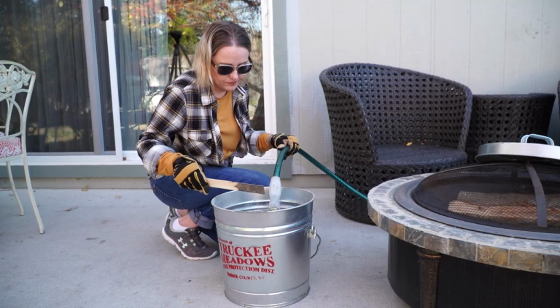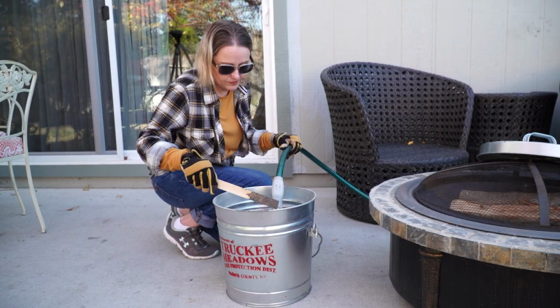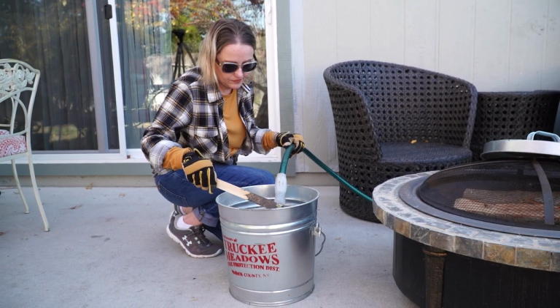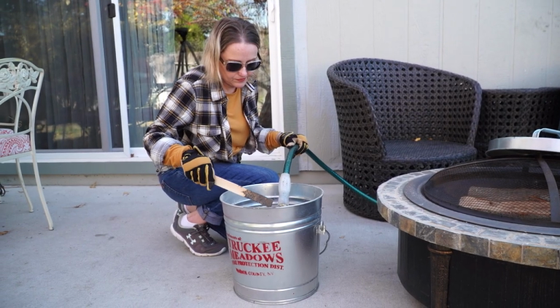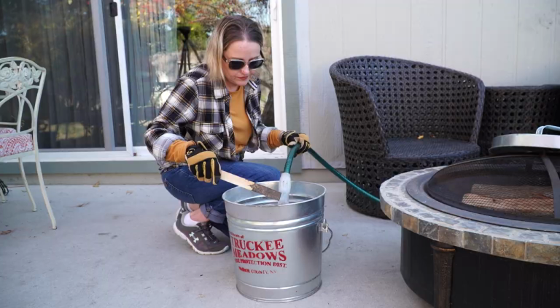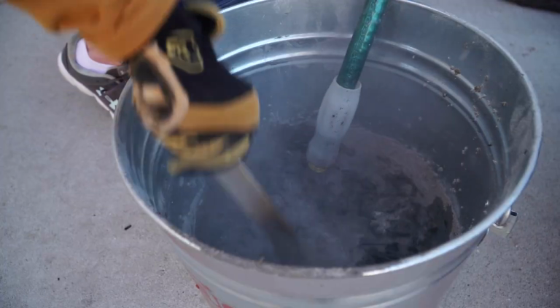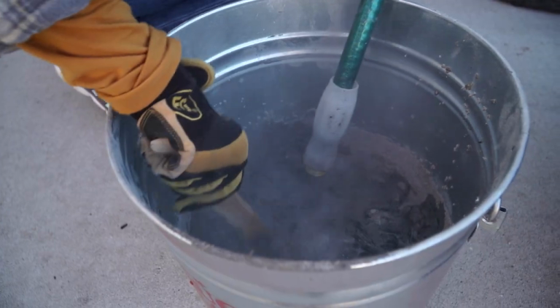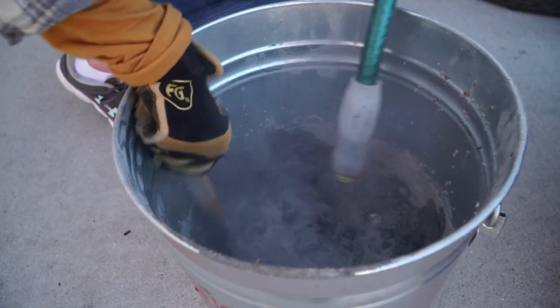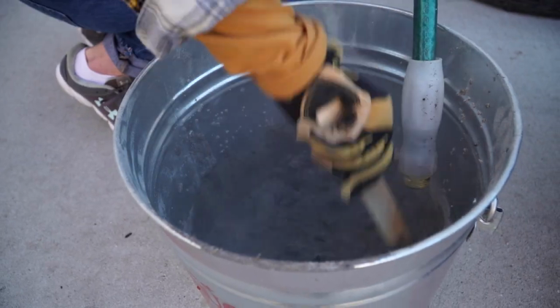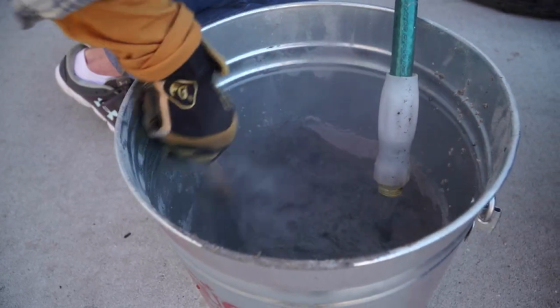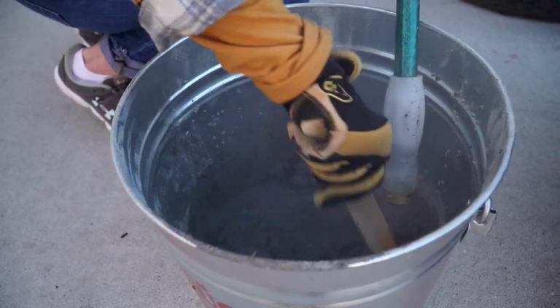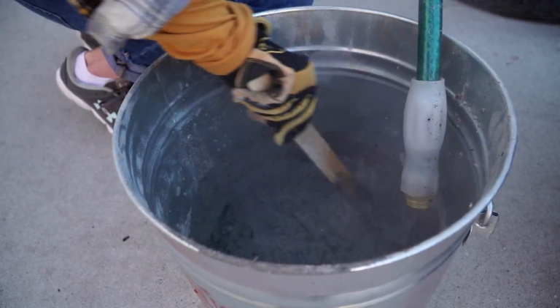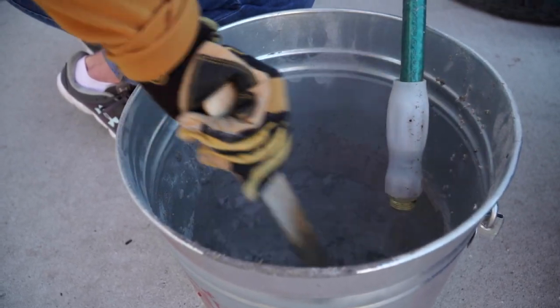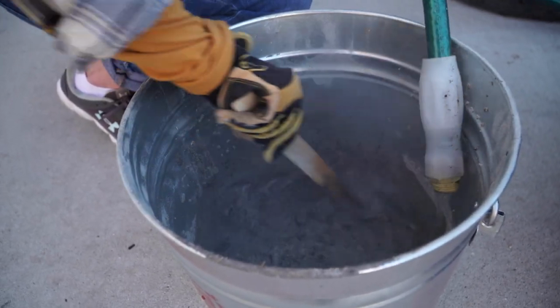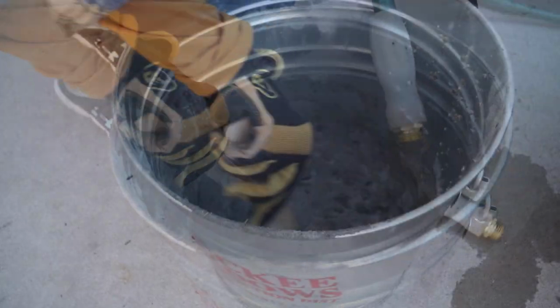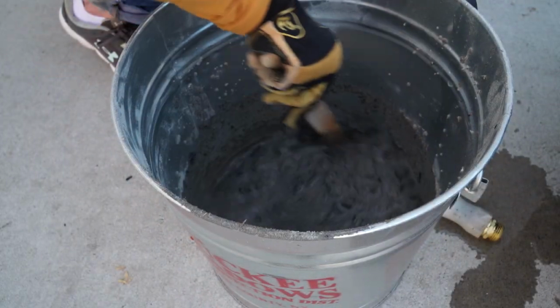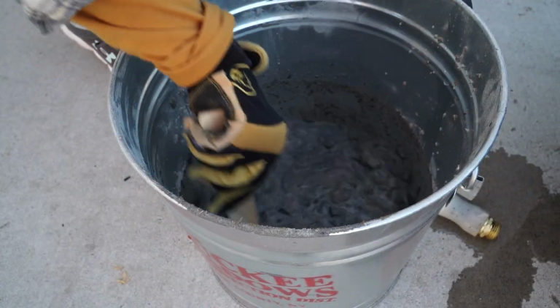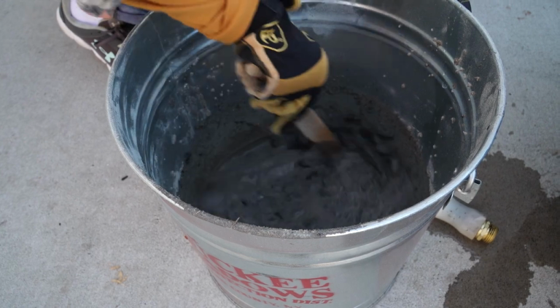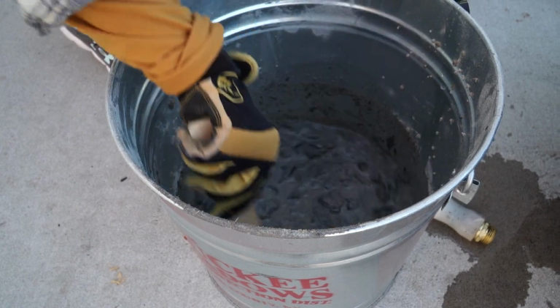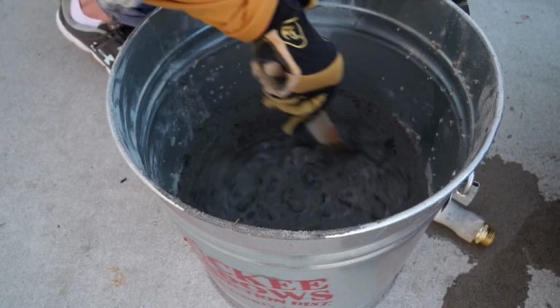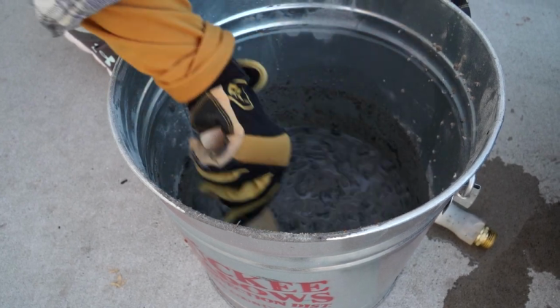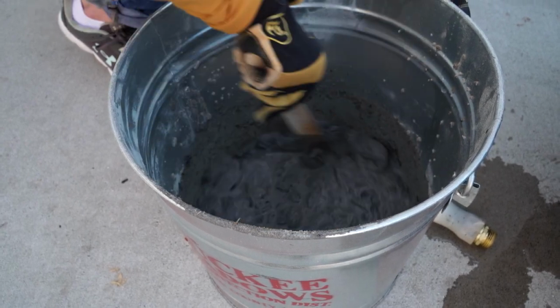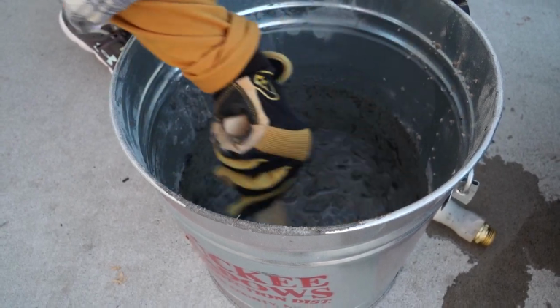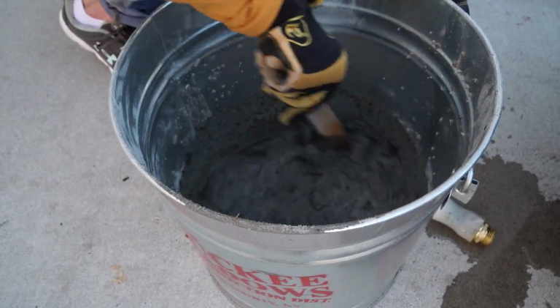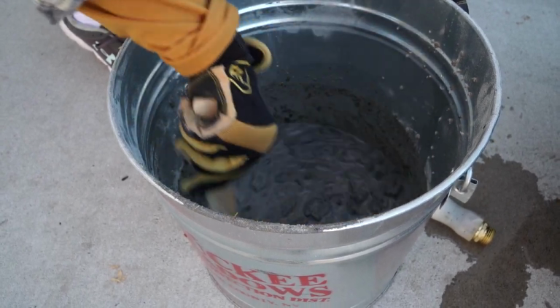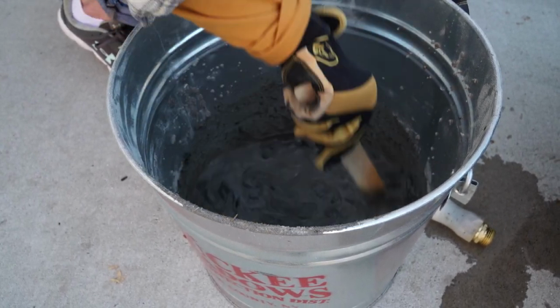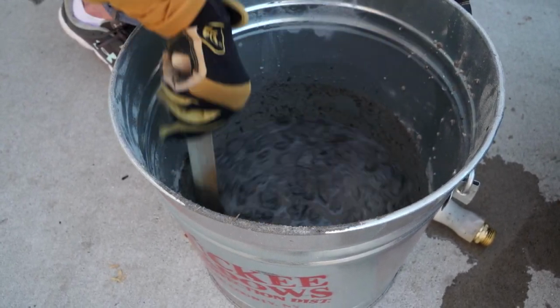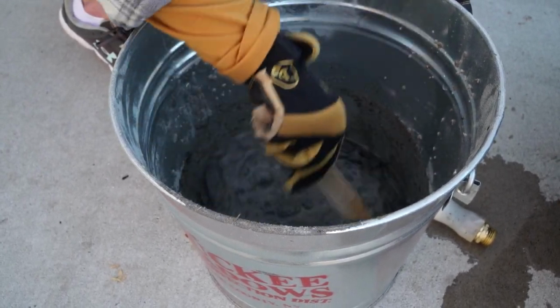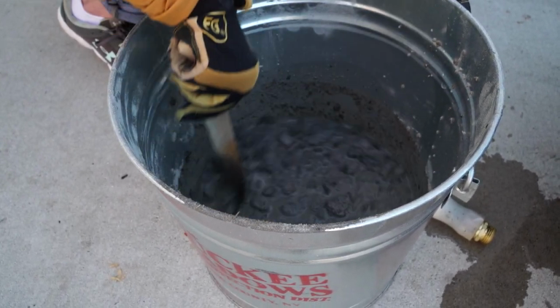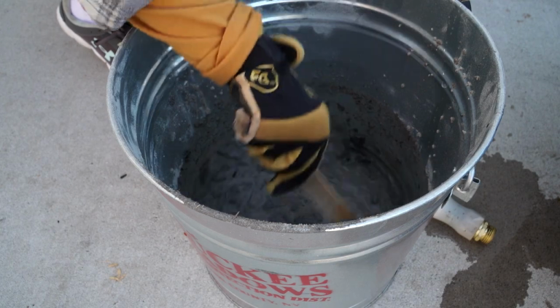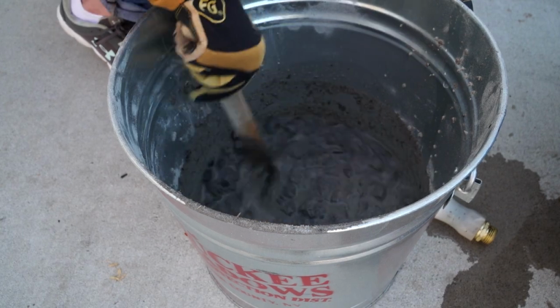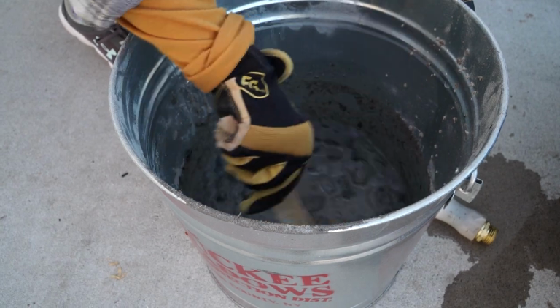Make sure there are no hot spots left in the ashes. This is done by soaking them in water and stirring. Wet down the ashes and any wood pieces in the can.